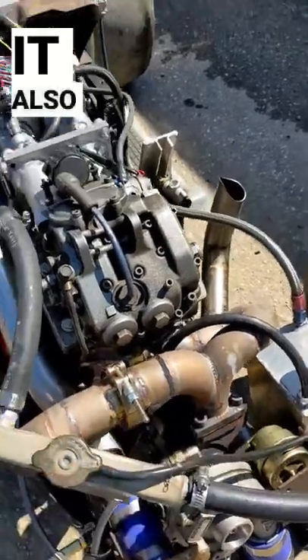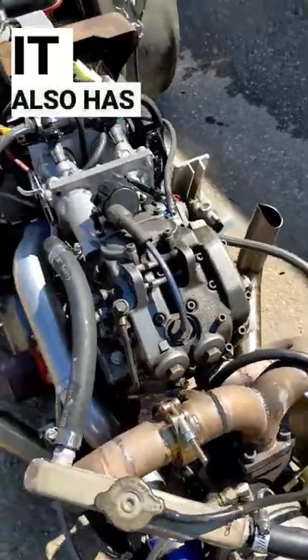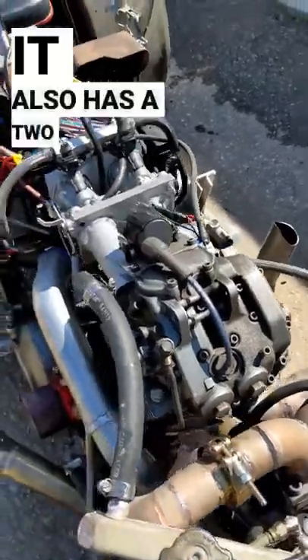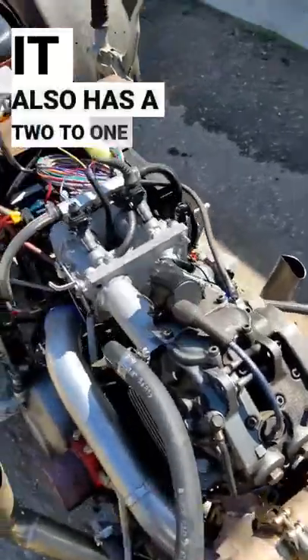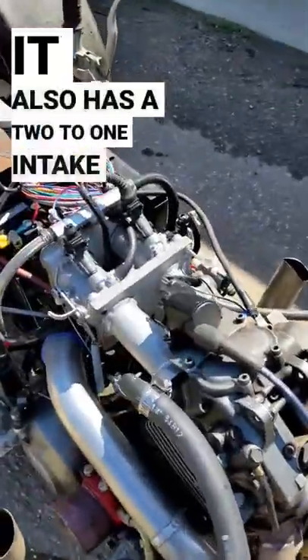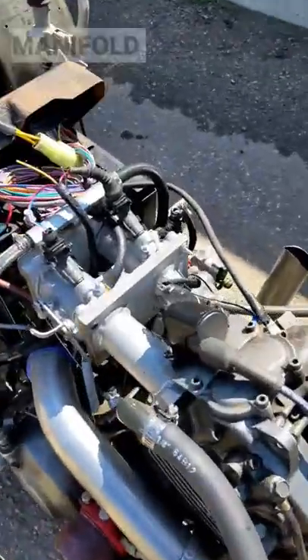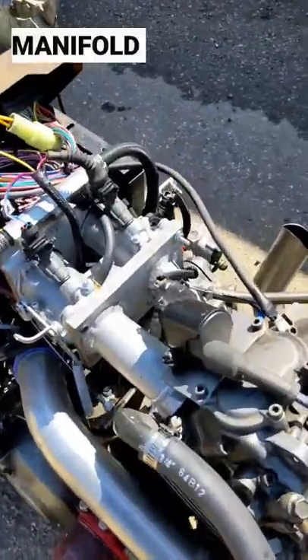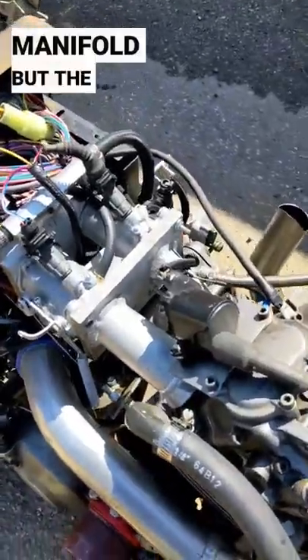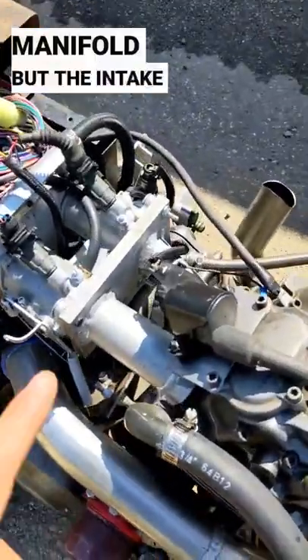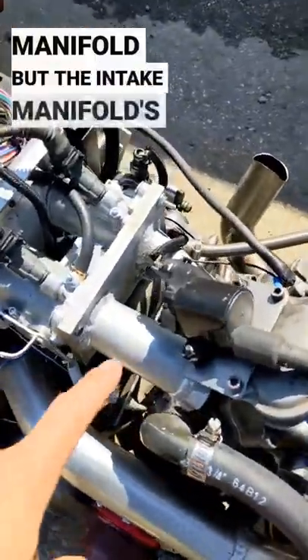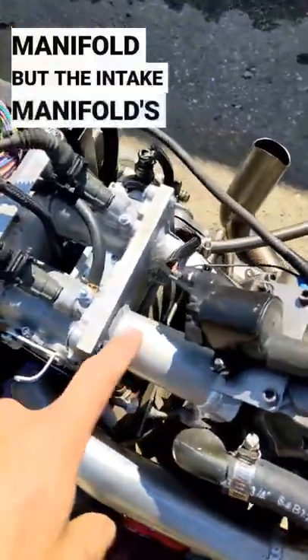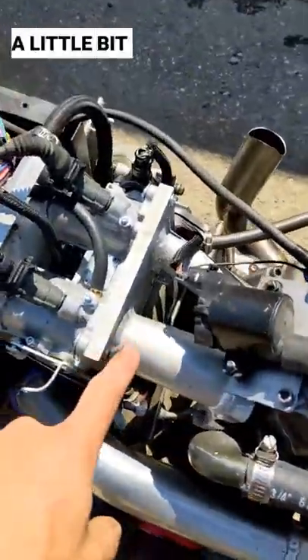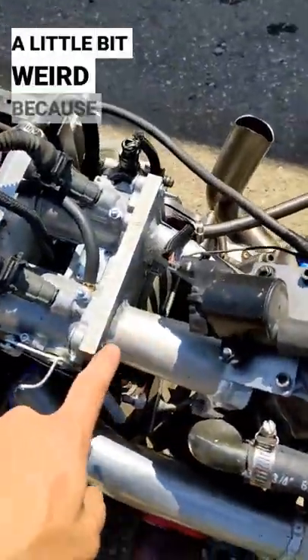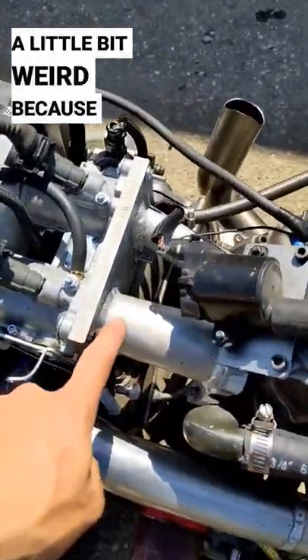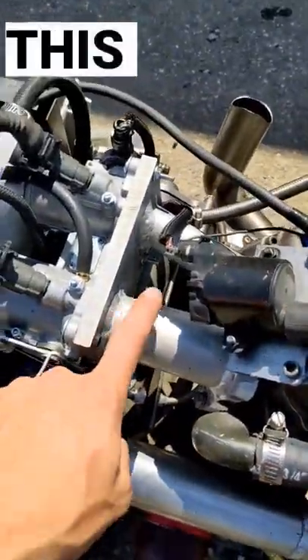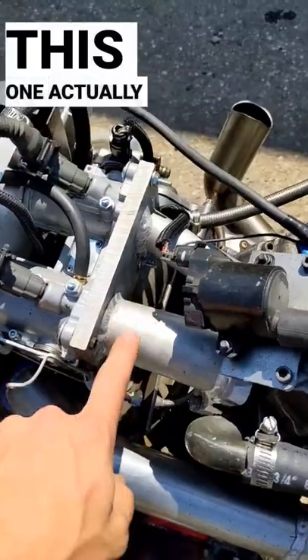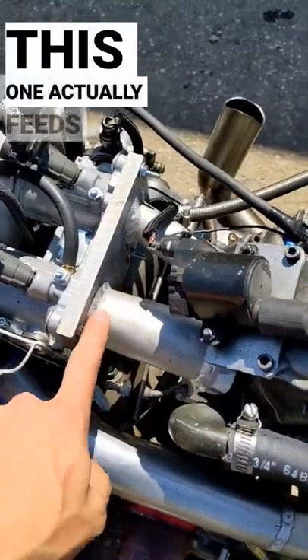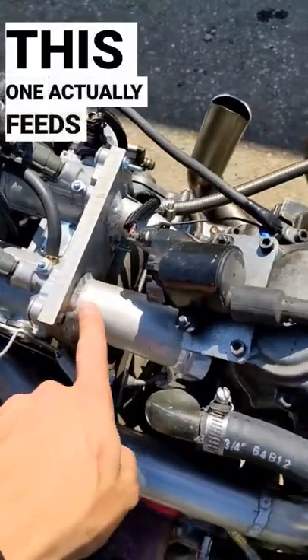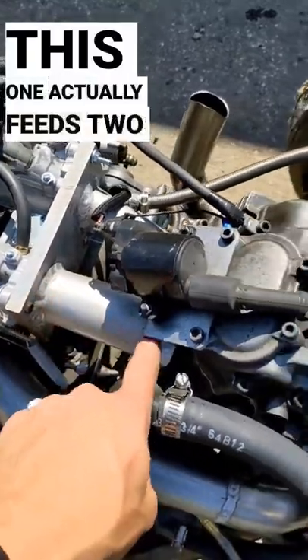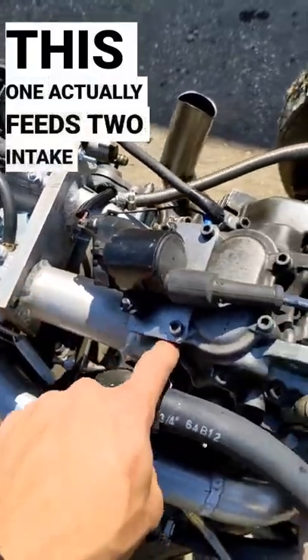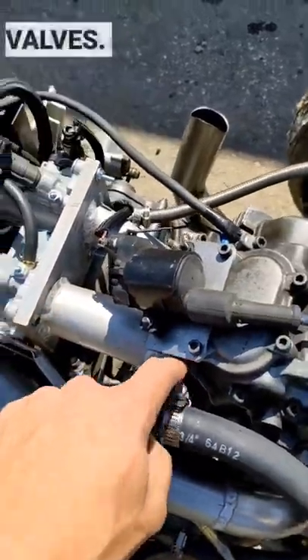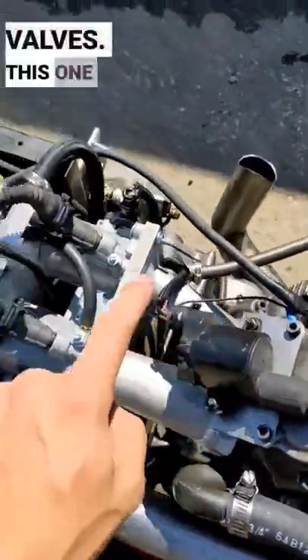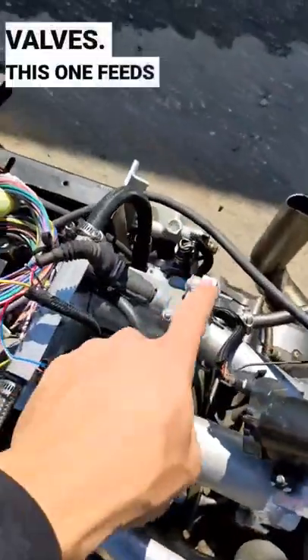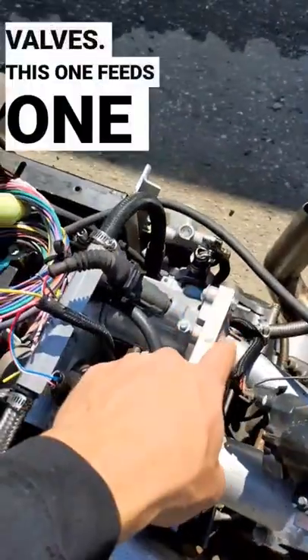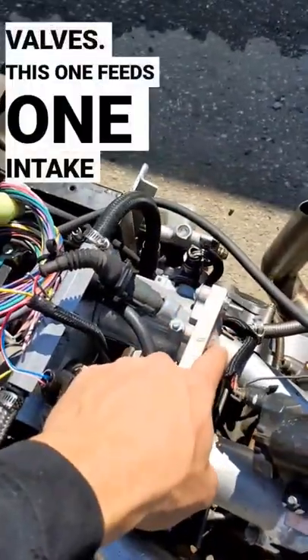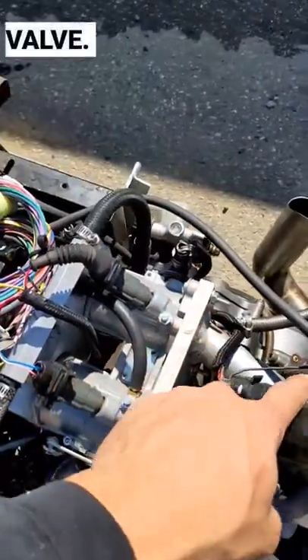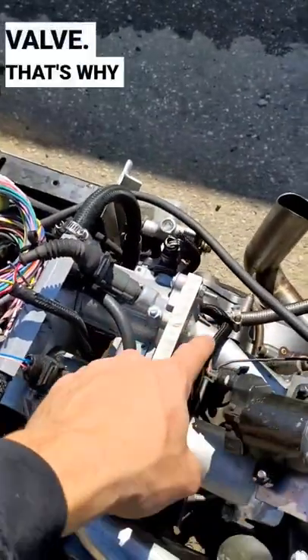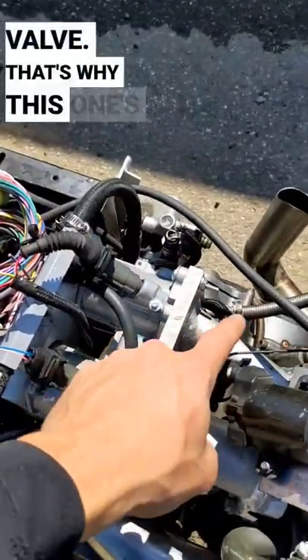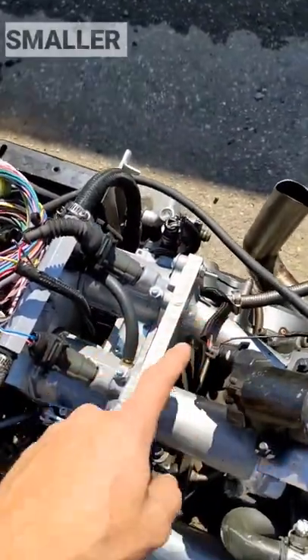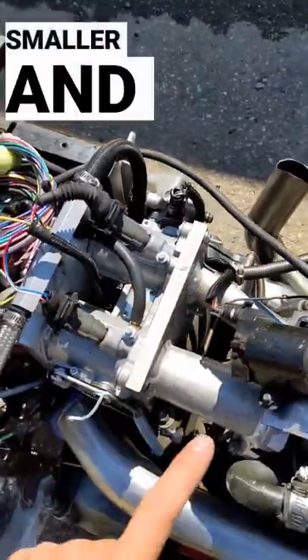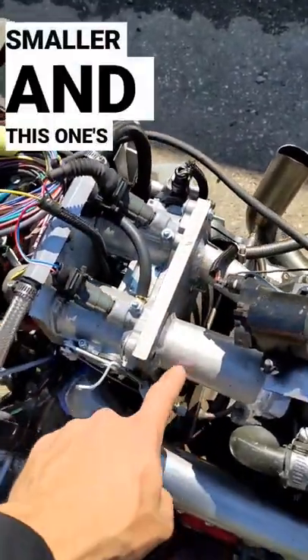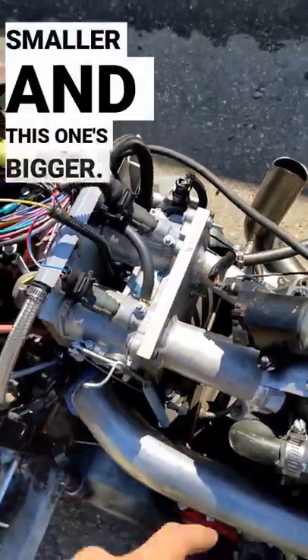It also has a 2-to-1 intake manifold, but the intake manifold is a little bit weird because this one actually feeds two intake valves, and this one feeds one intake valve. That's why this one's smaller and this one's bigger.